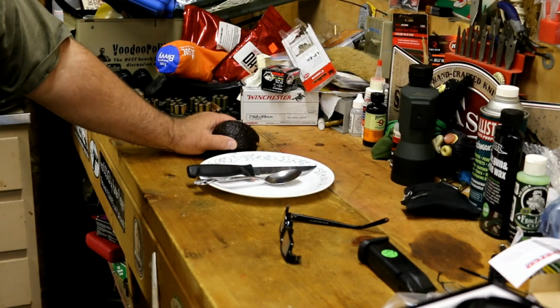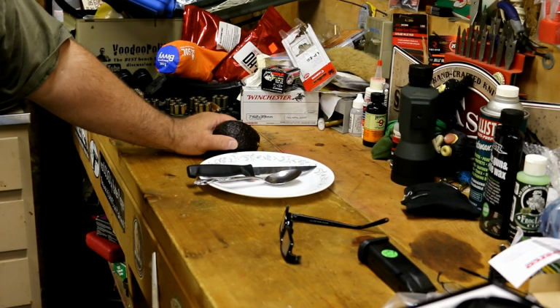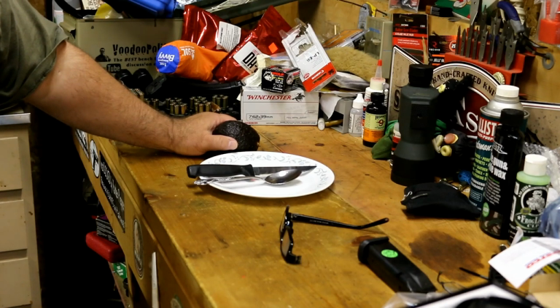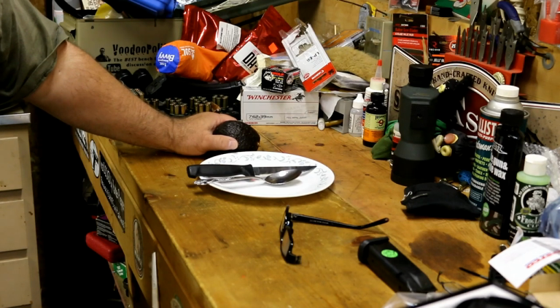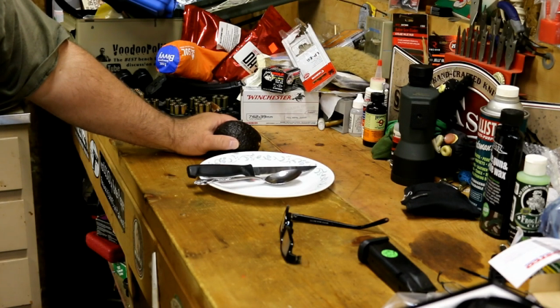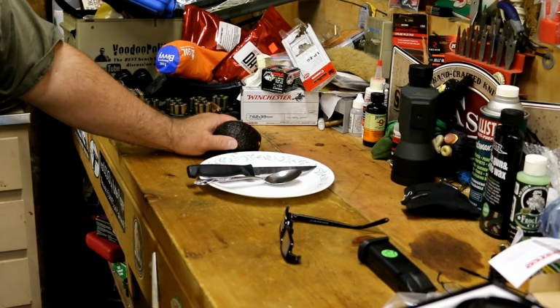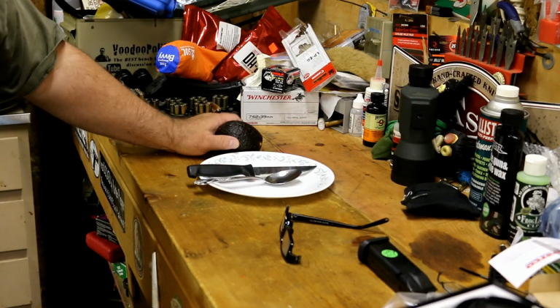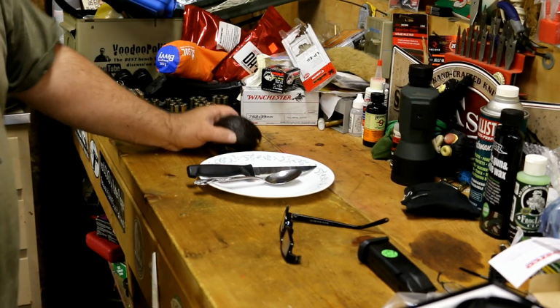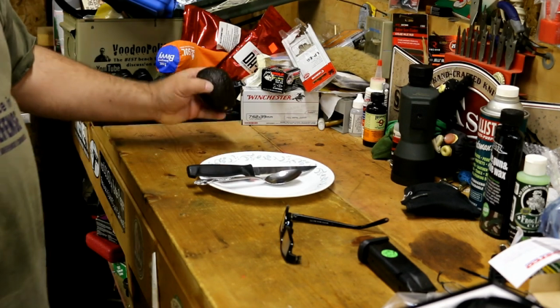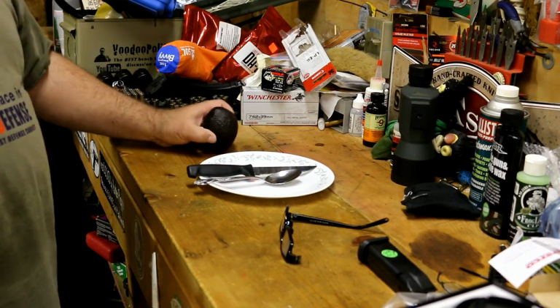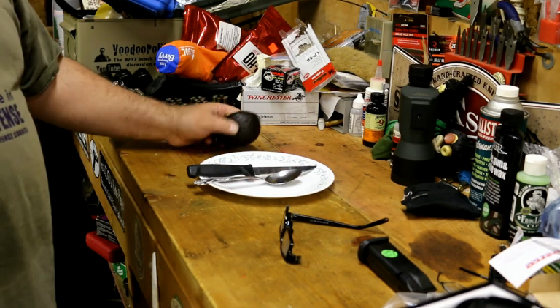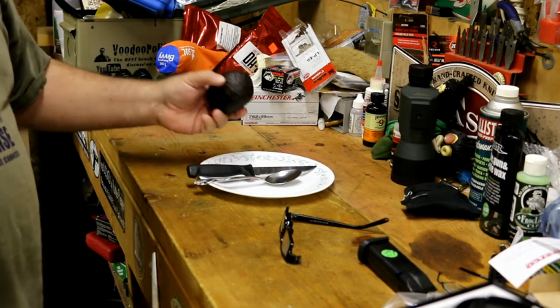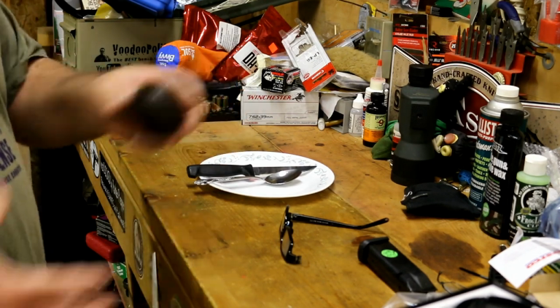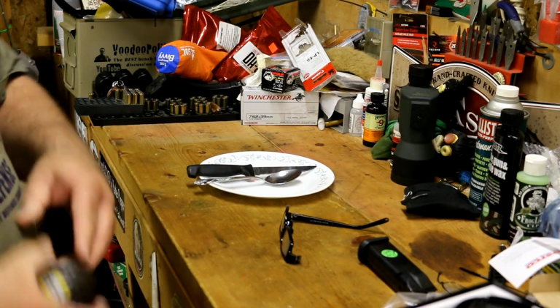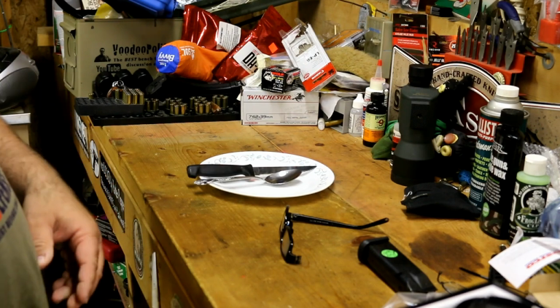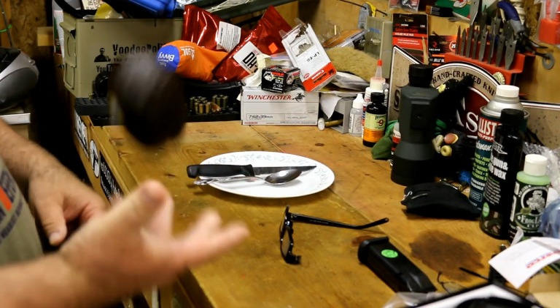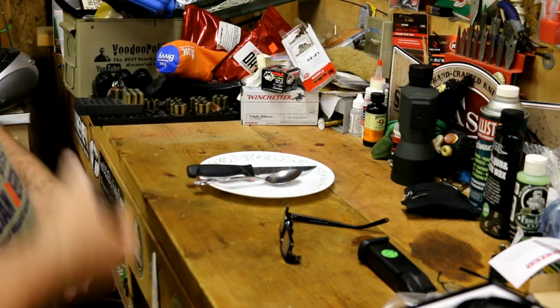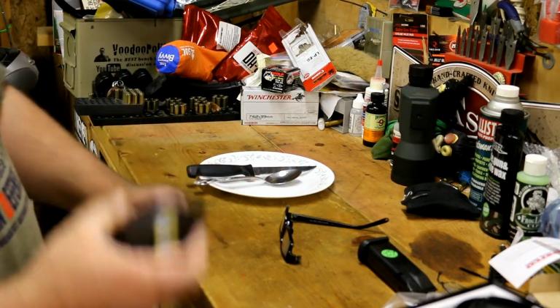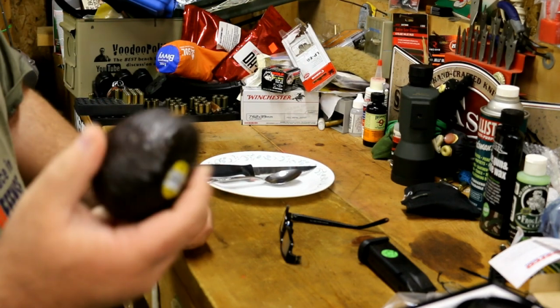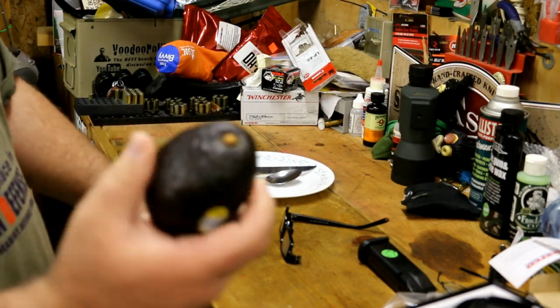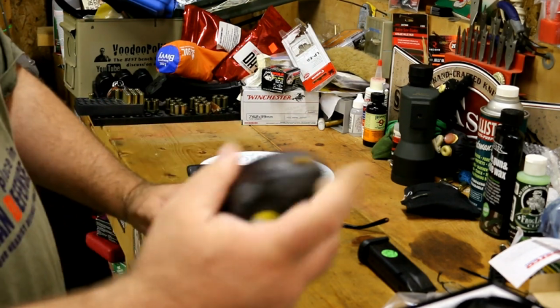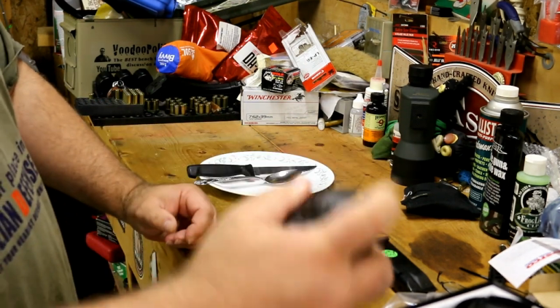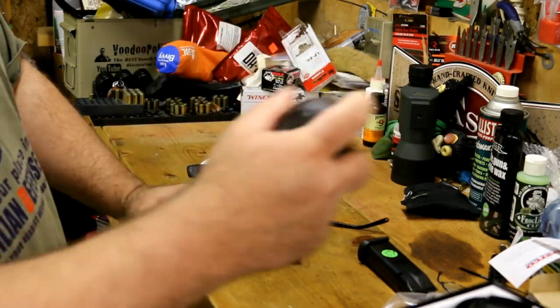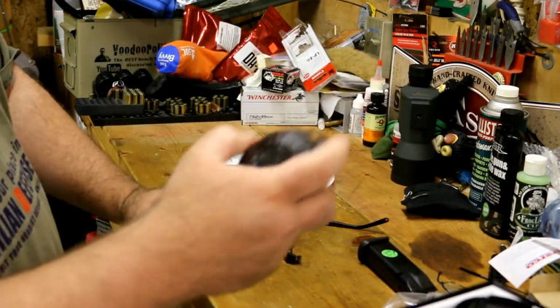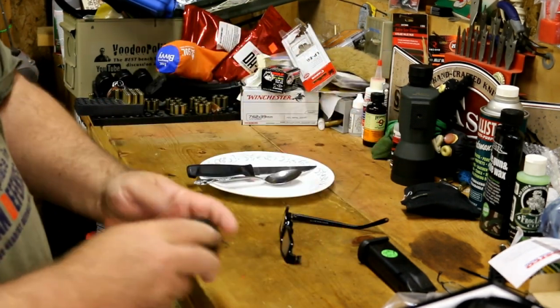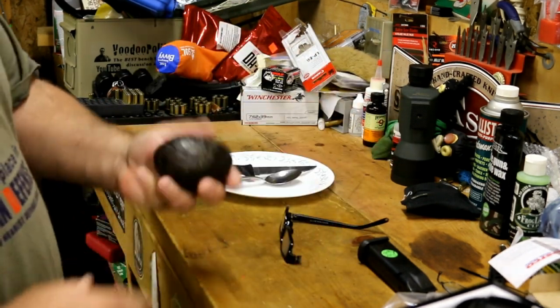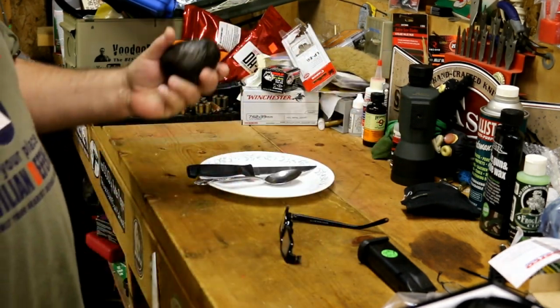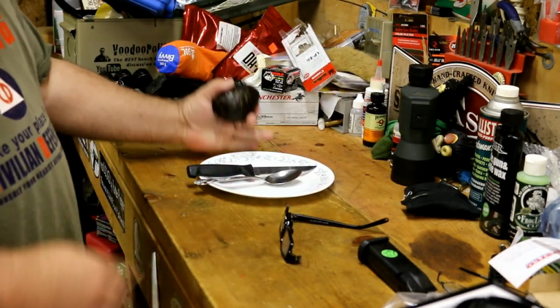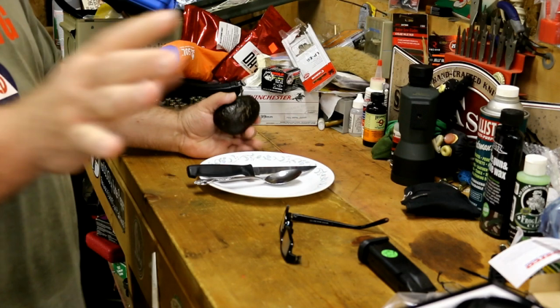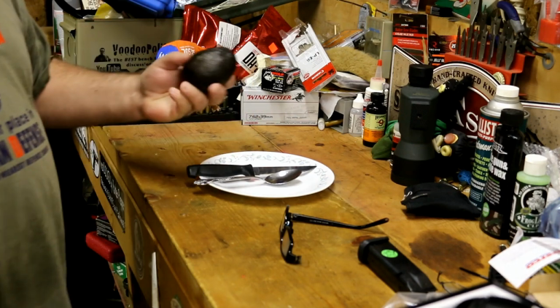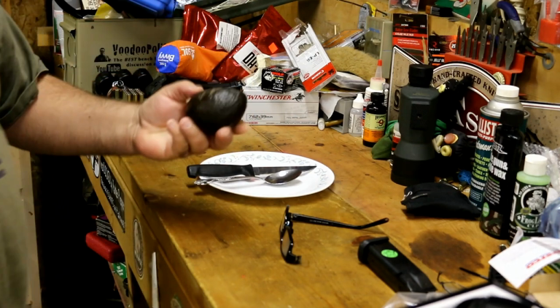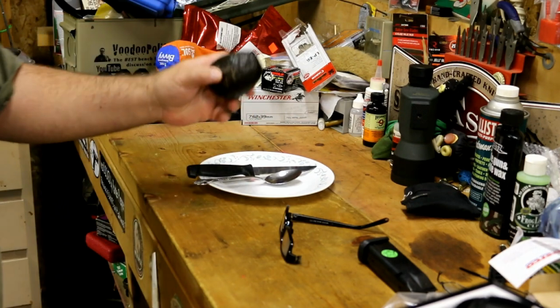Welcome, my friends of the interwebs. Today we are going to kill two birds with one stone — or I should say with one avocado. I'll get to the avocado in a minute.